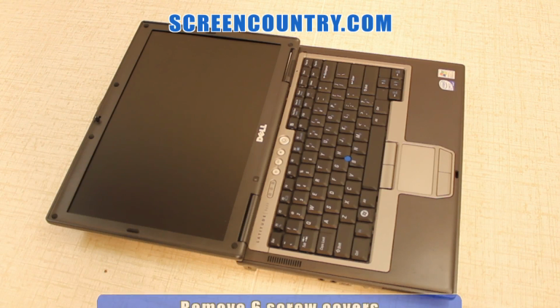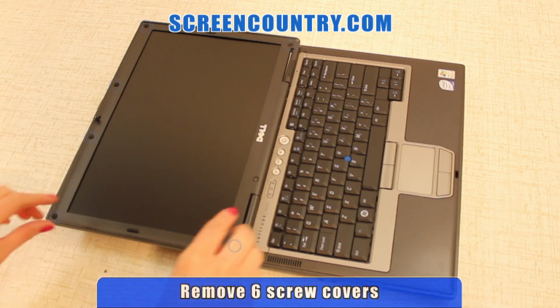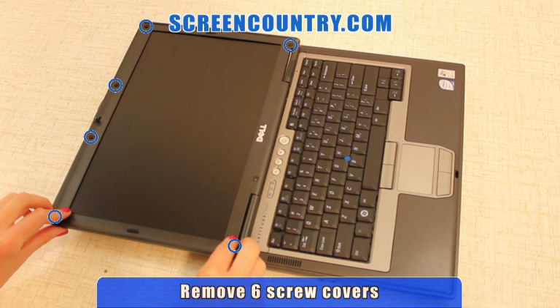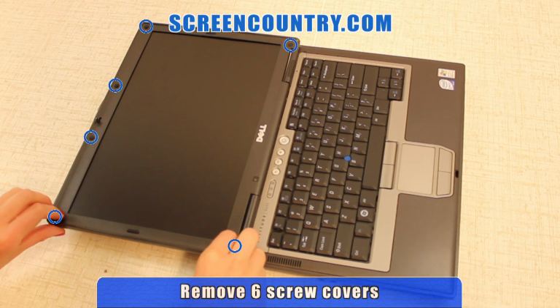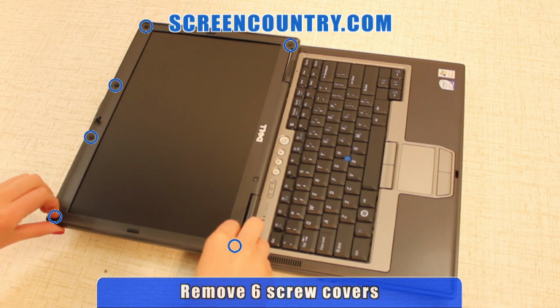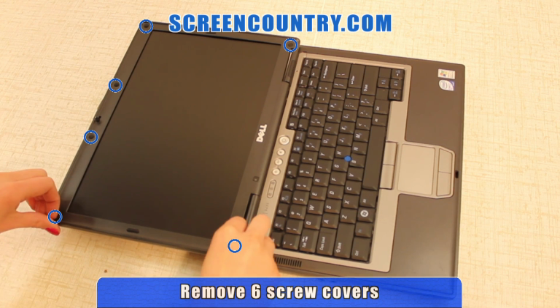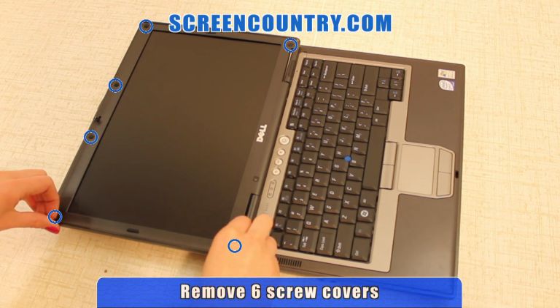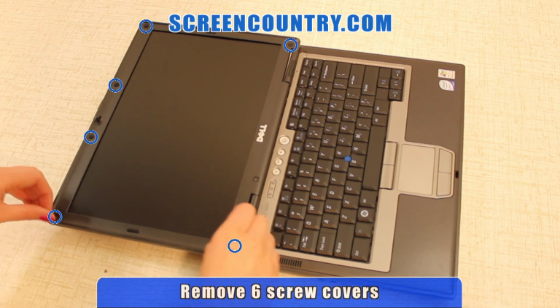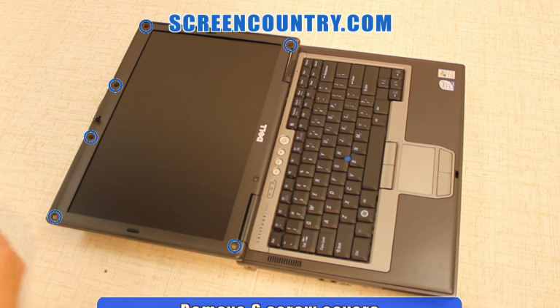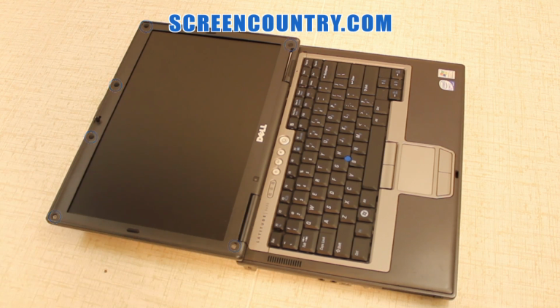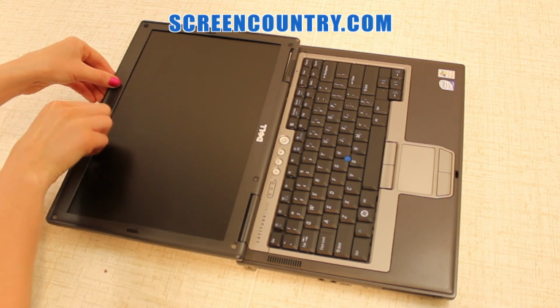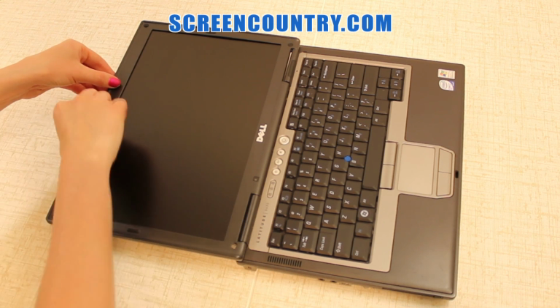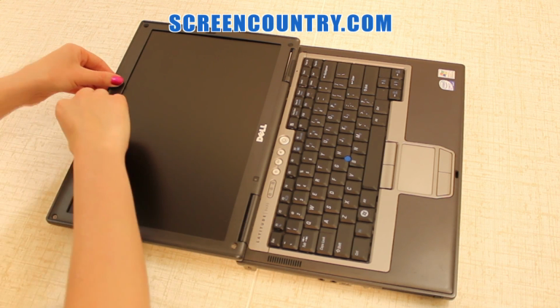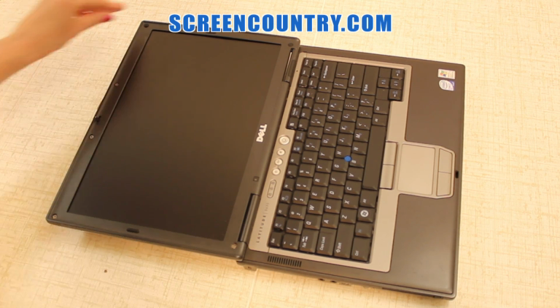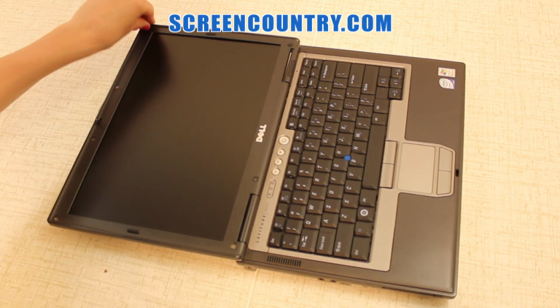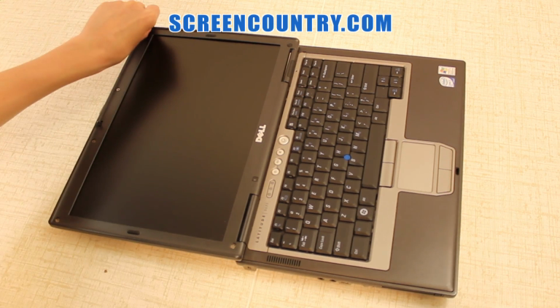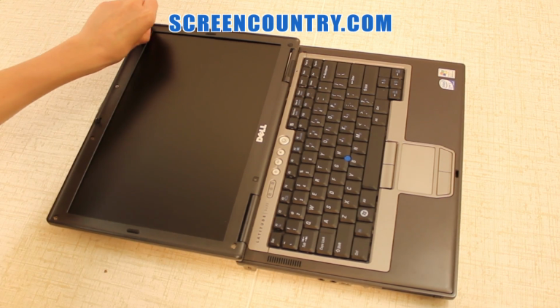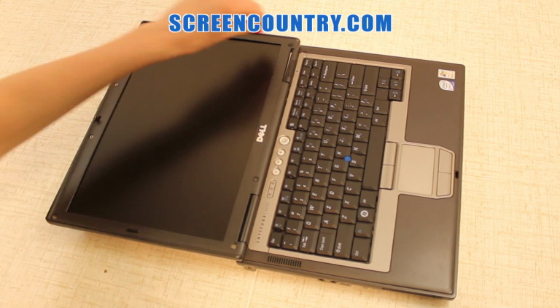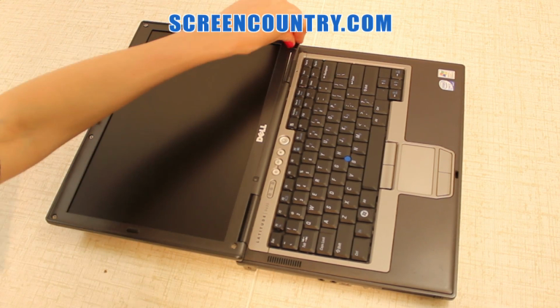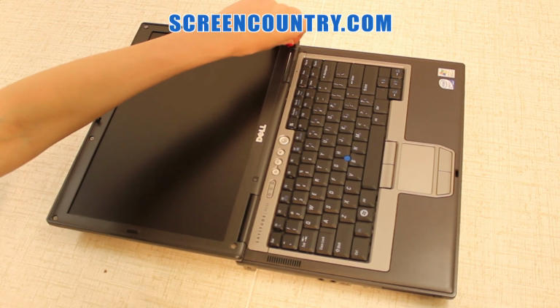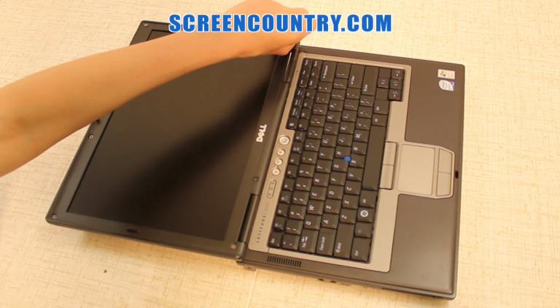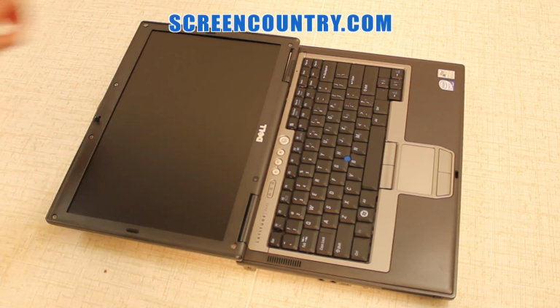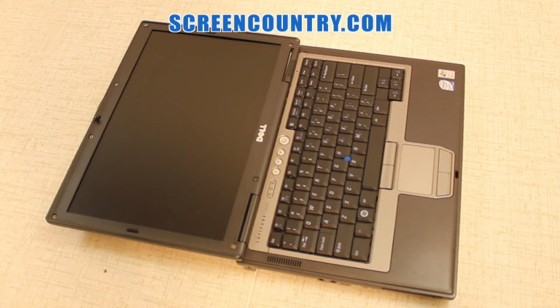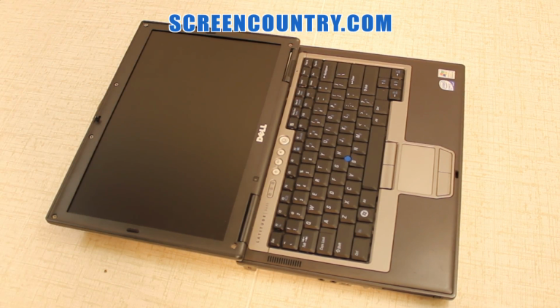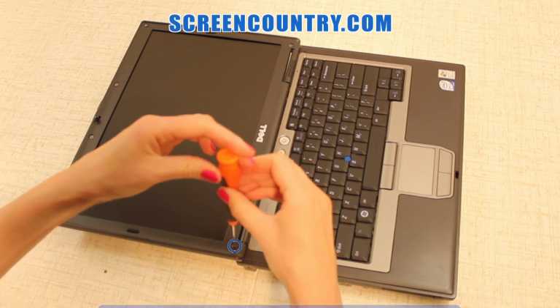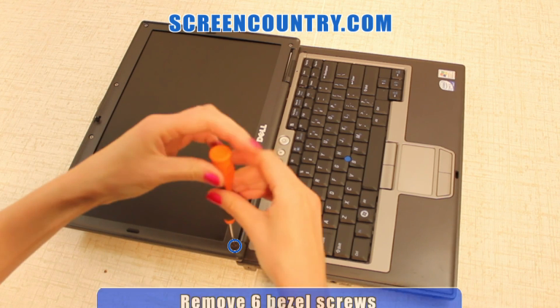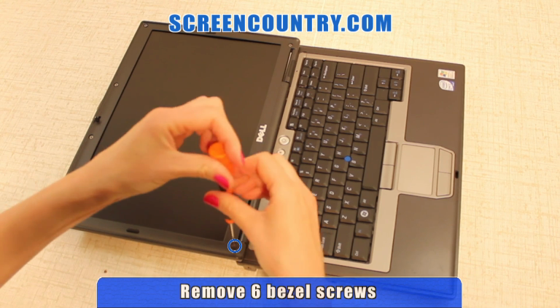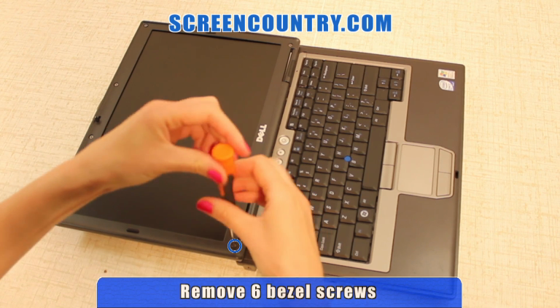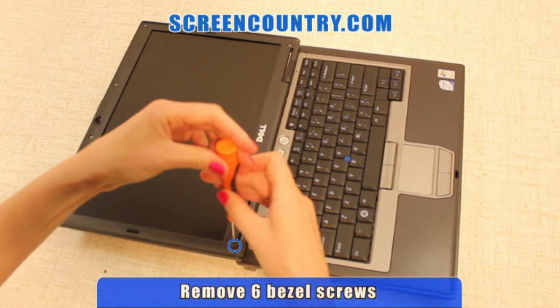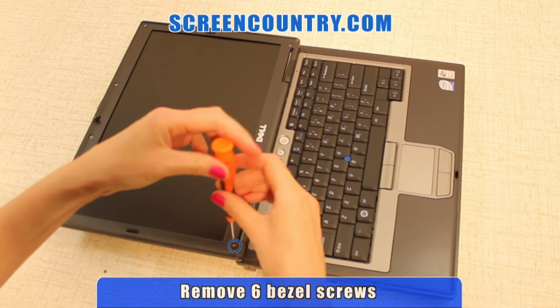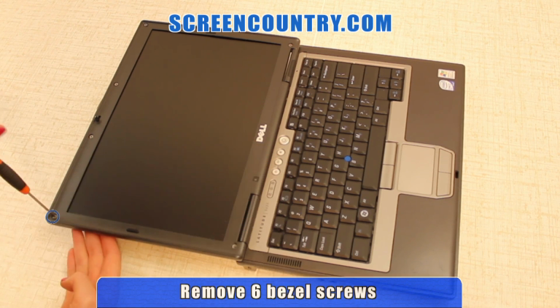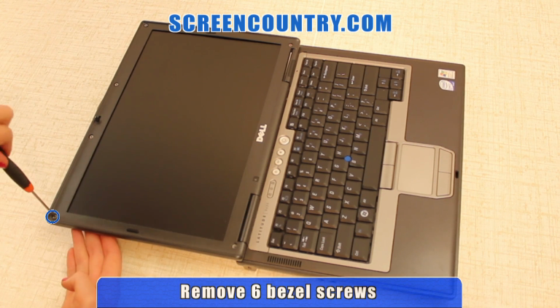Then proceed with removing 6 rubber screw covers to gain access to the bezel screws. Next, remove 6 bezel screws.